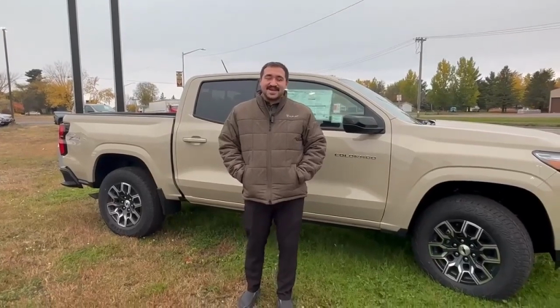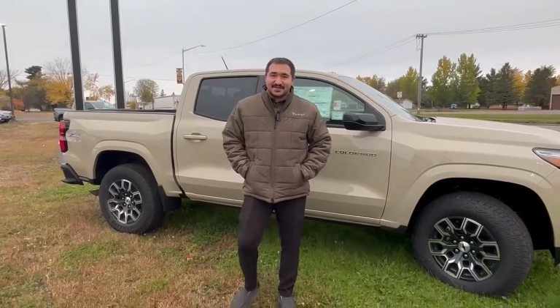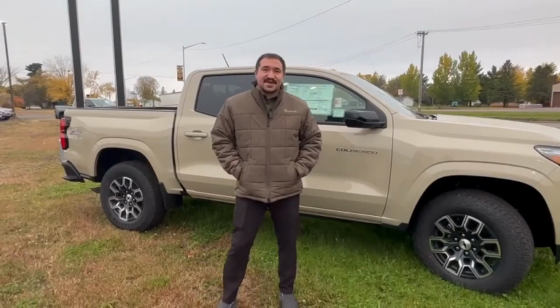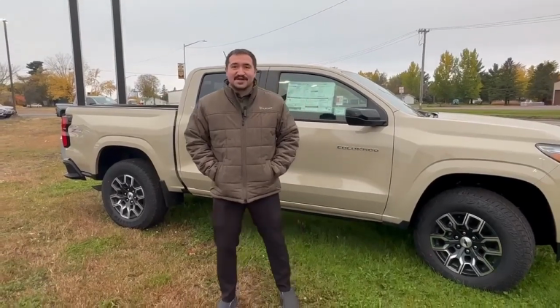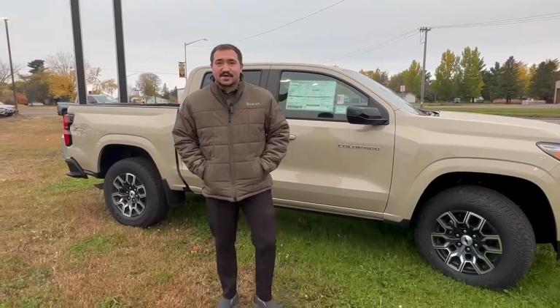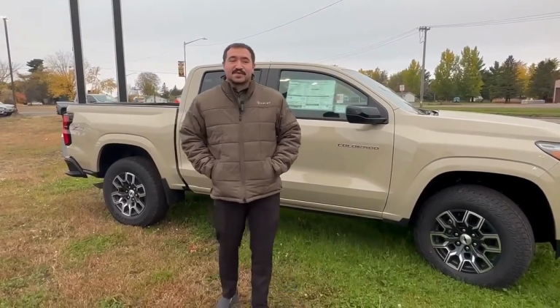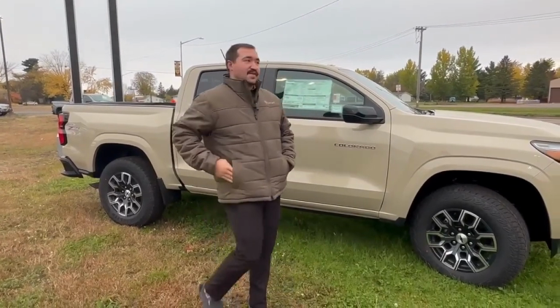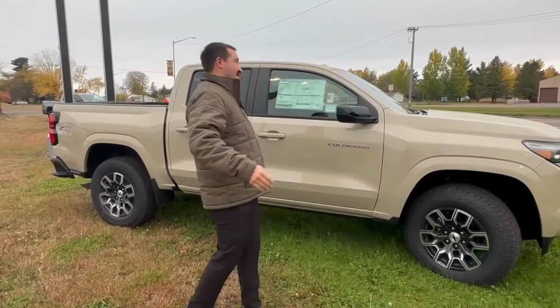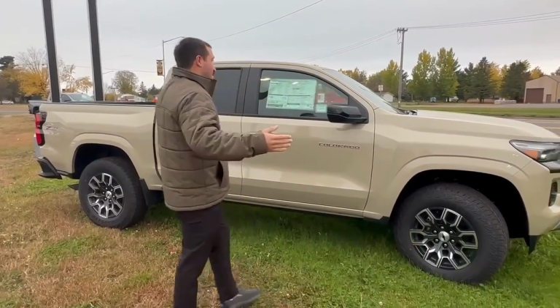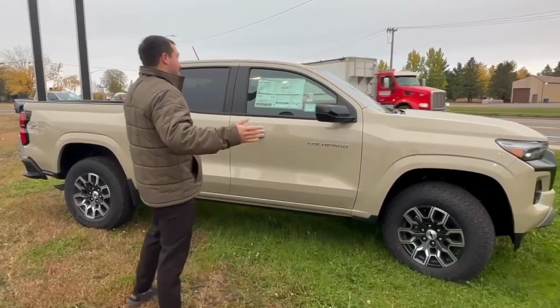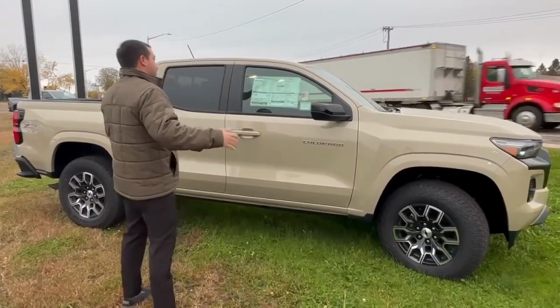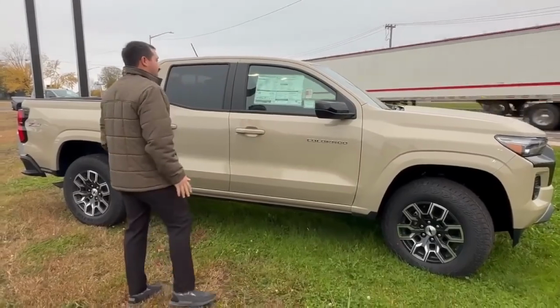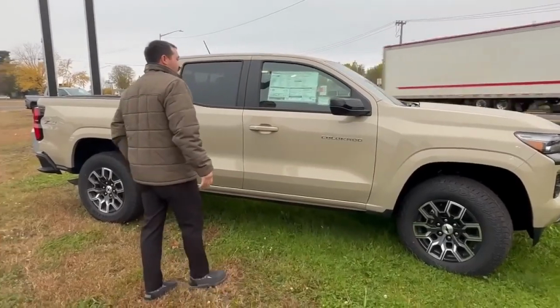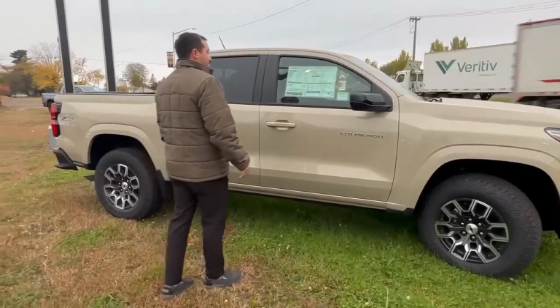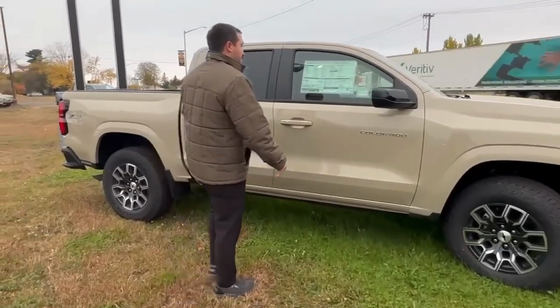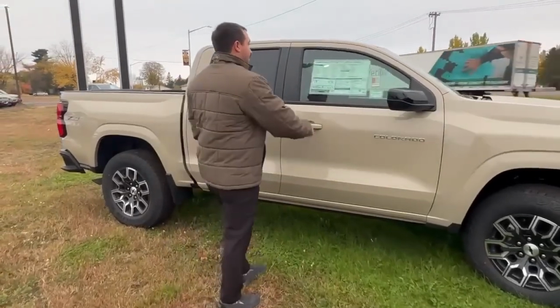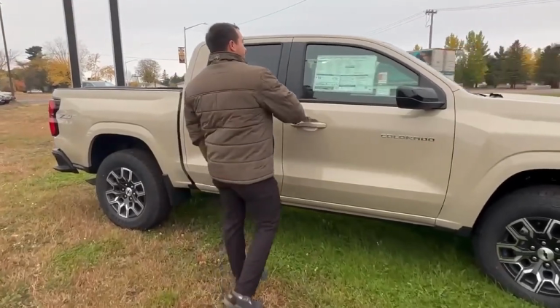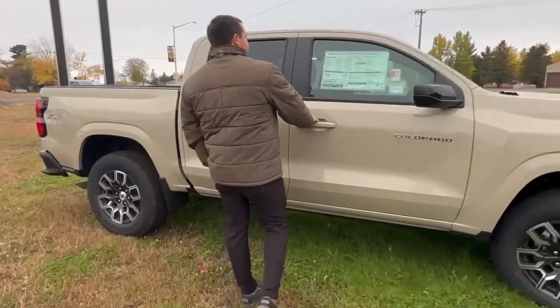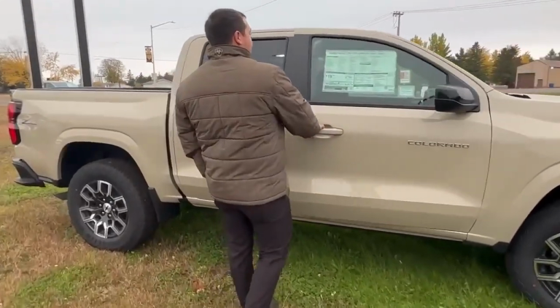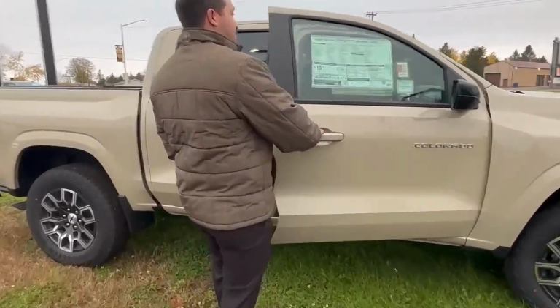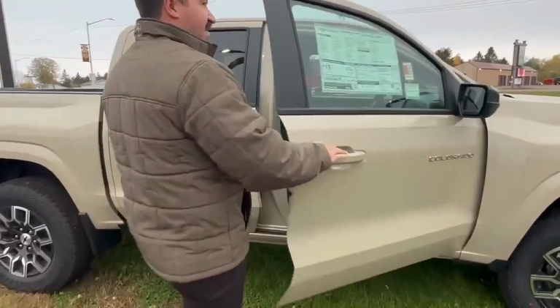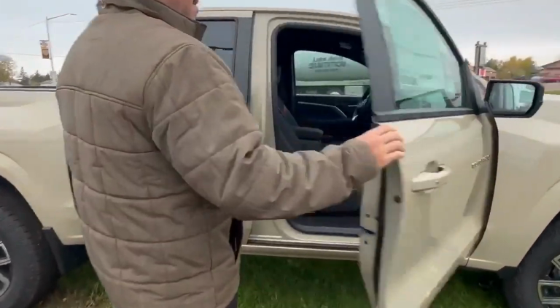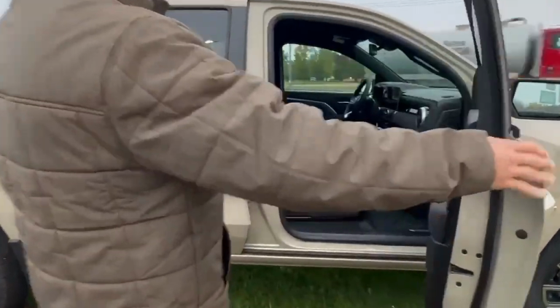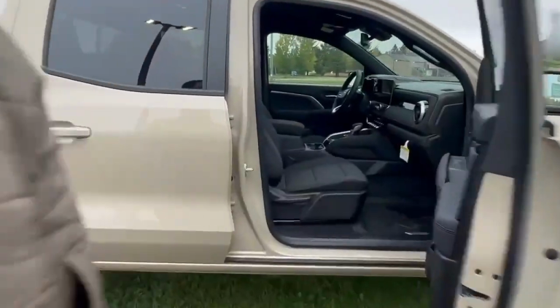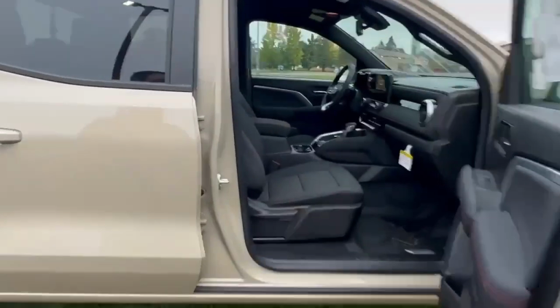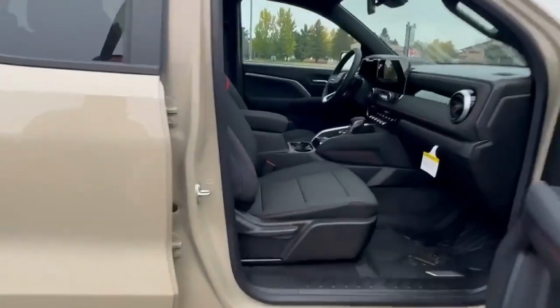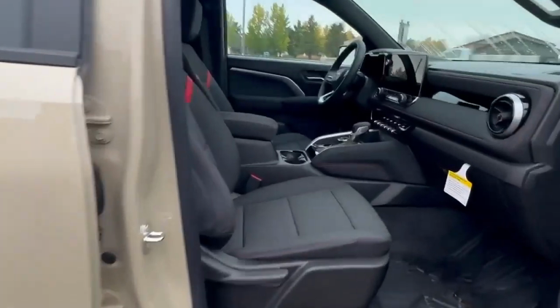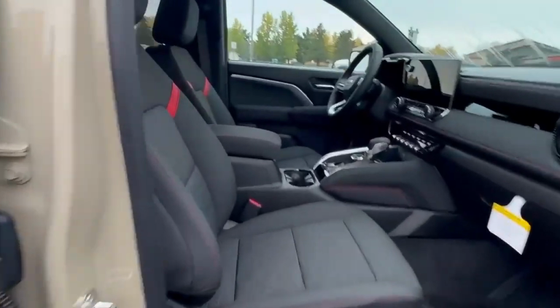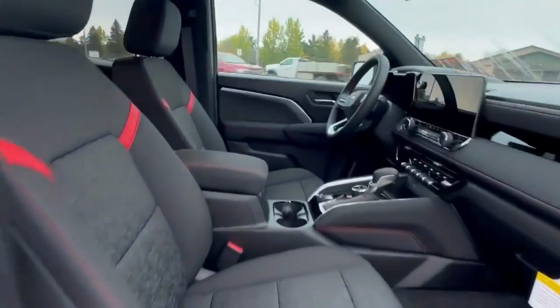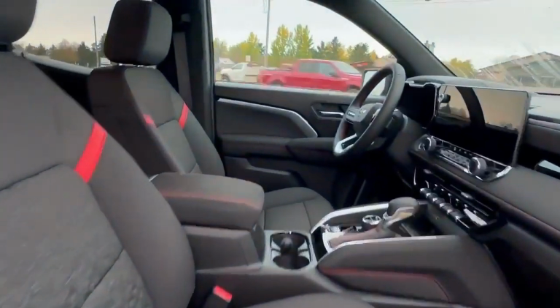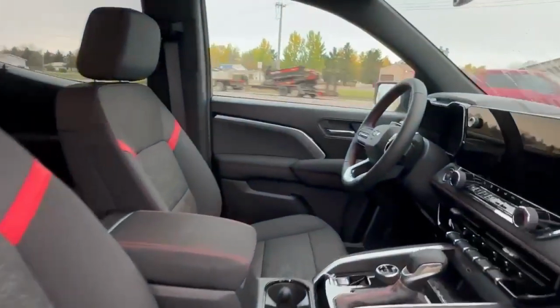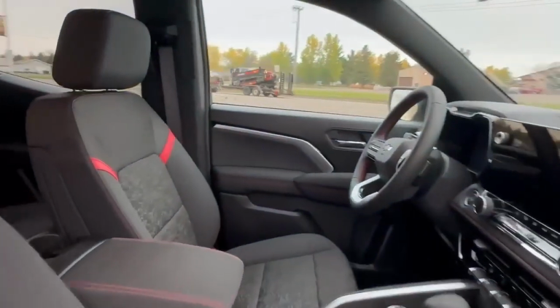Hey everyone, this is John over here at Slant Graver Motors. Right here we're gonna have the 2023 Chevy Colorado Z71. This is Sand Dune Metallic. It does have a 2.7 liter high output, so we're putting out about 310 horsepower.